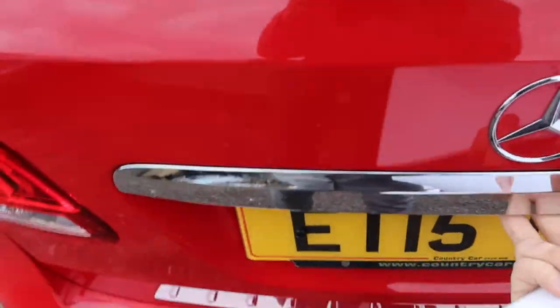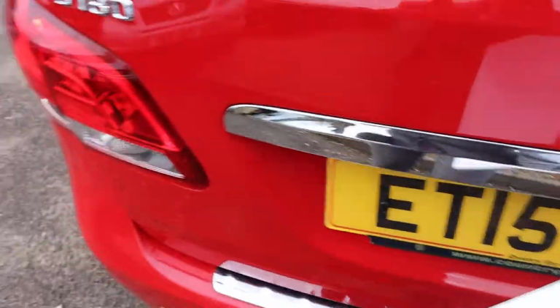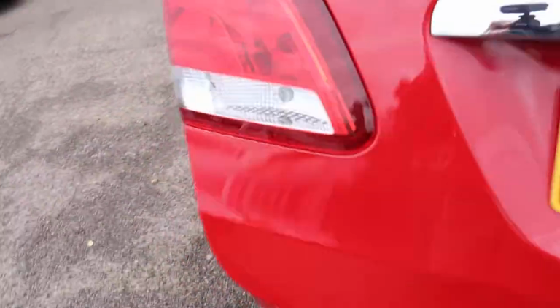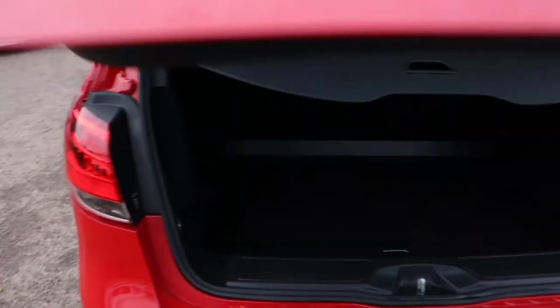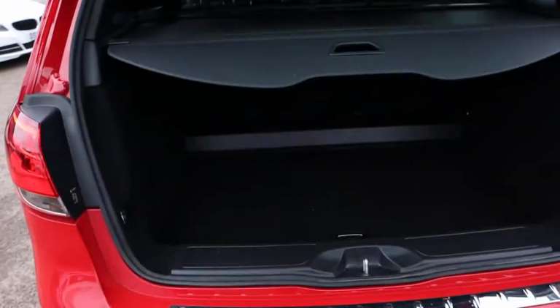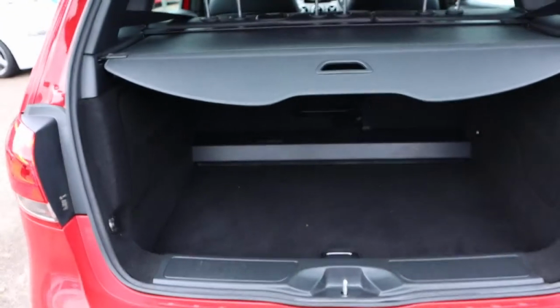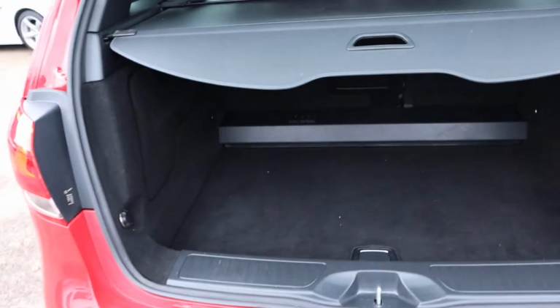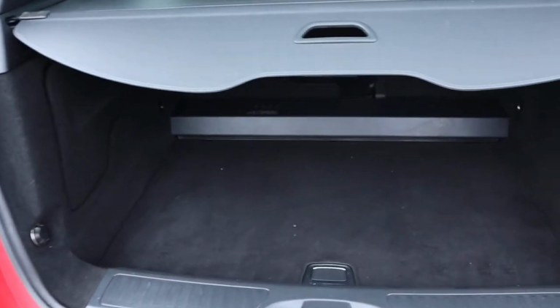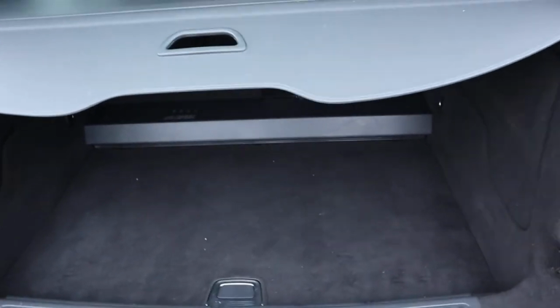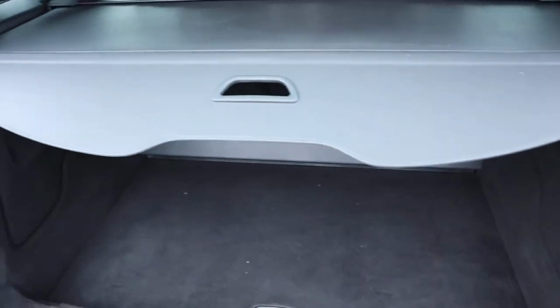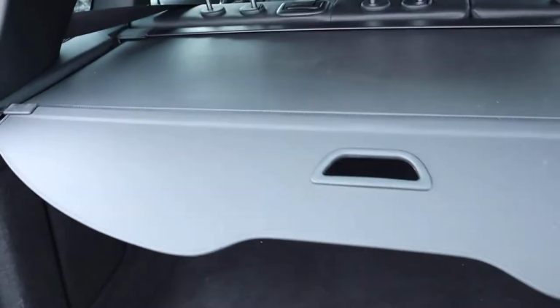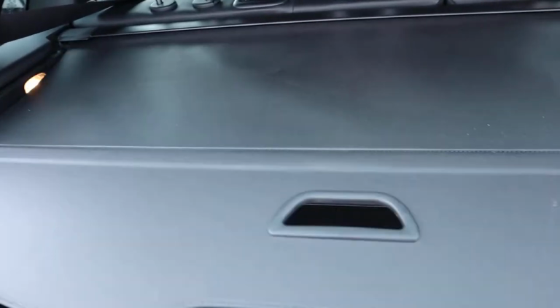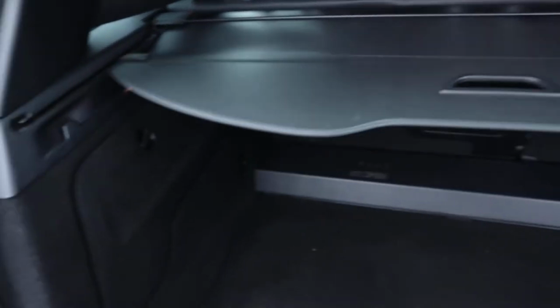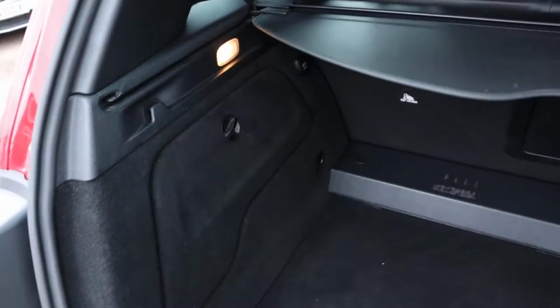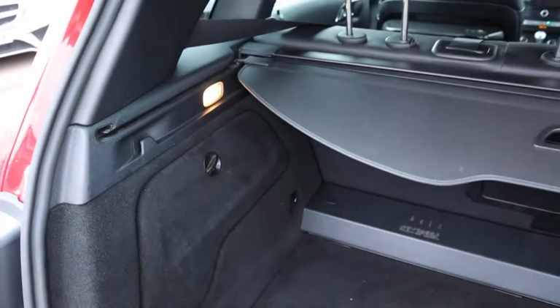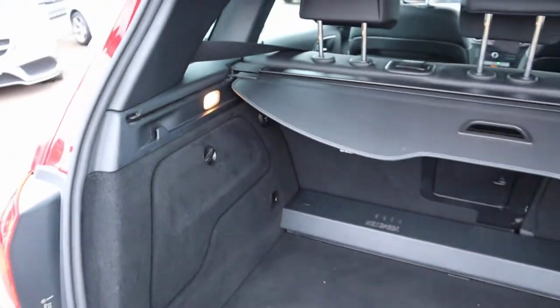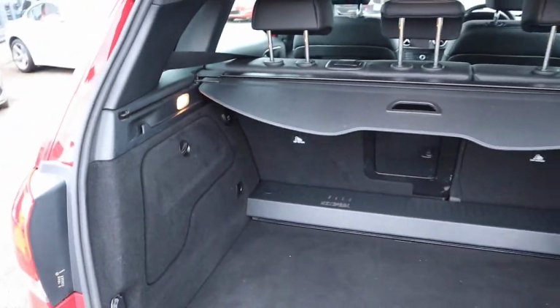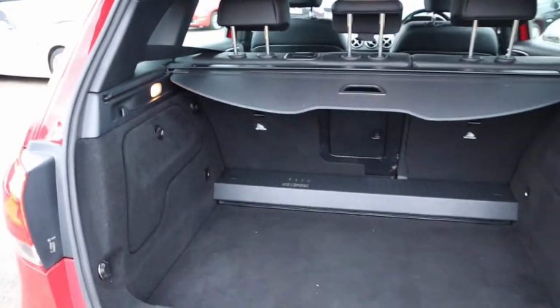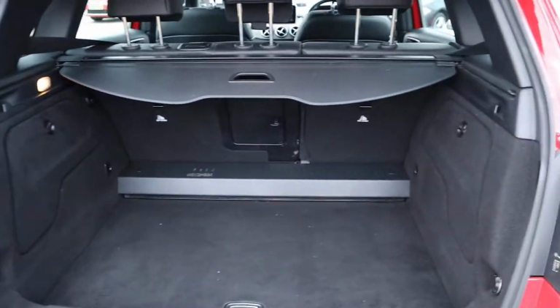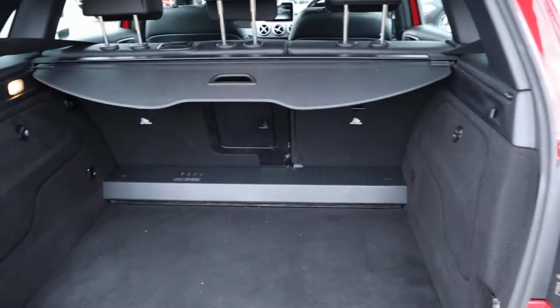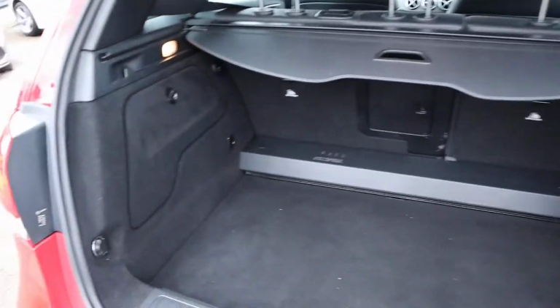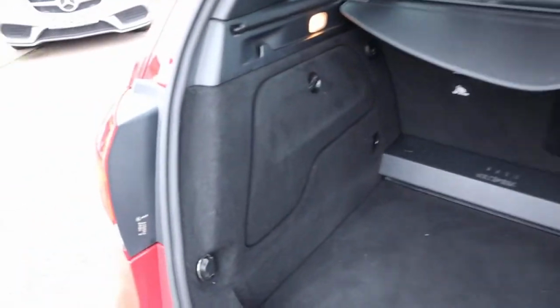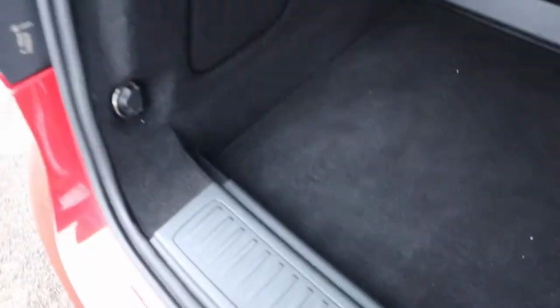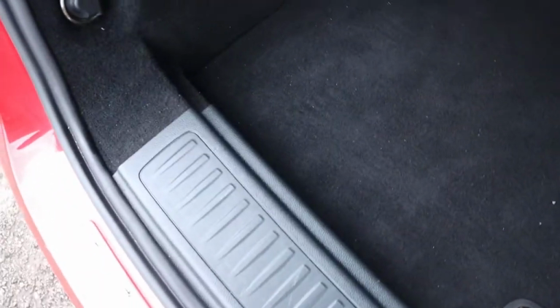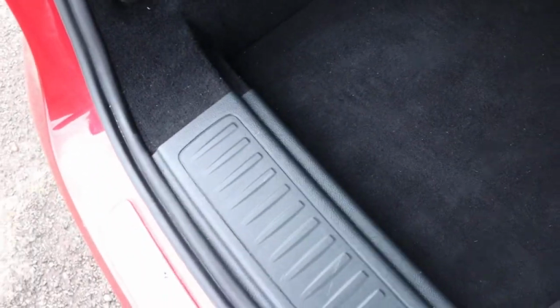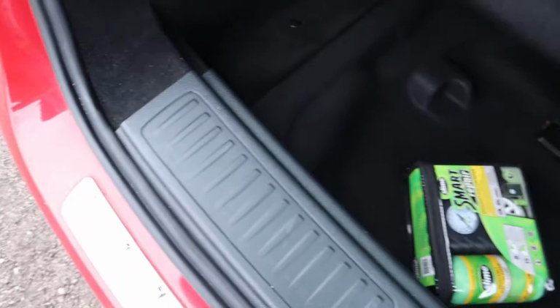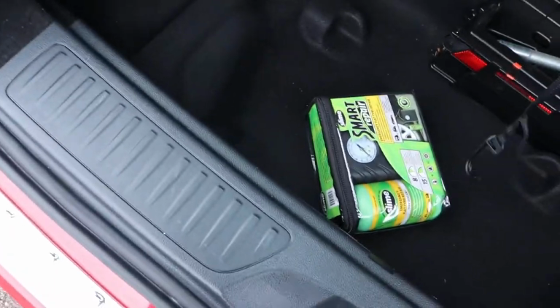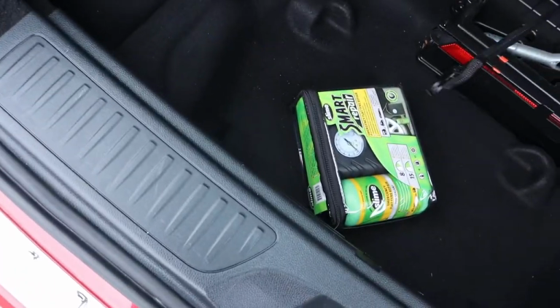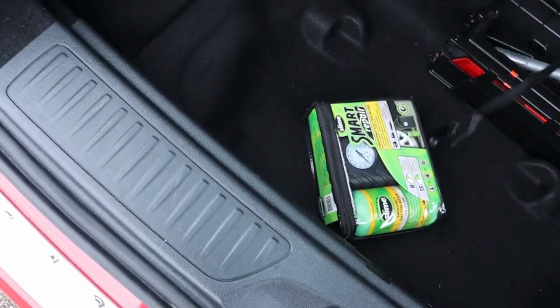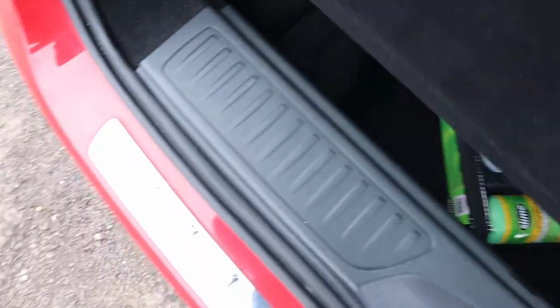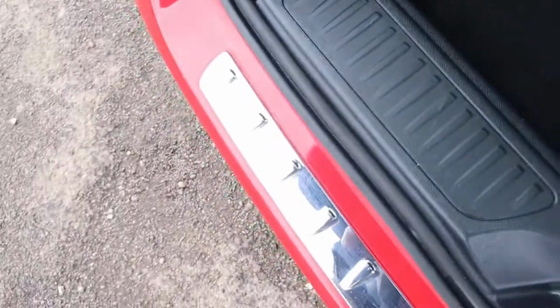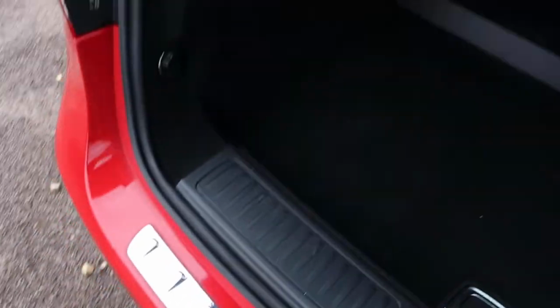Plenty of space inside the boot as you would imagine with it being a B-Class. There's a real load cover, and those seats fold down giving you even more space if needed. We've also got your kit there for your tyres.